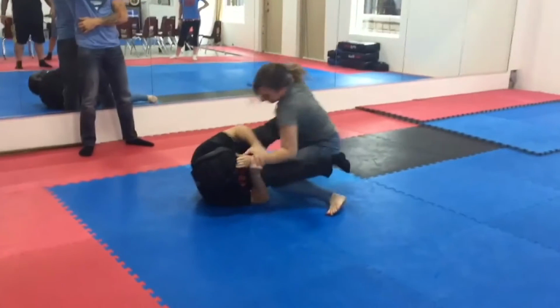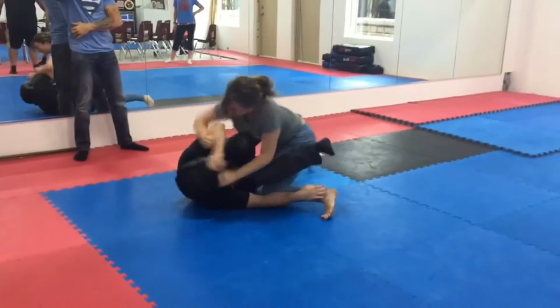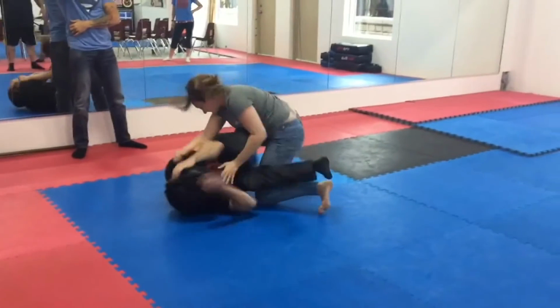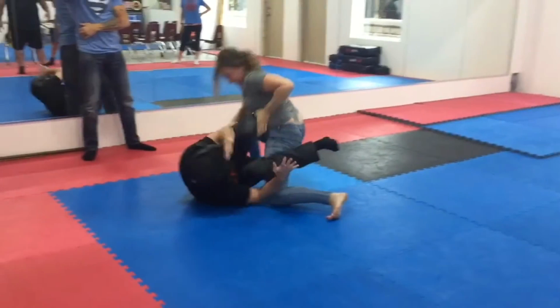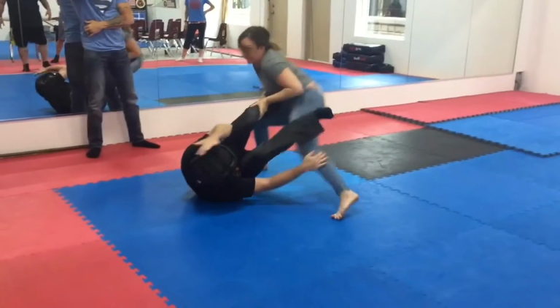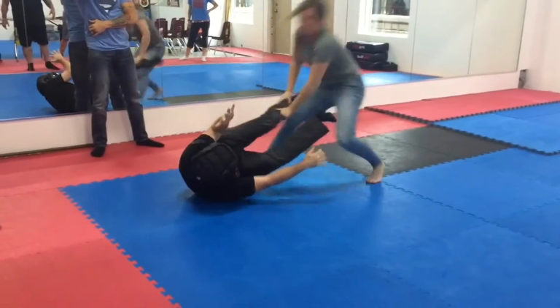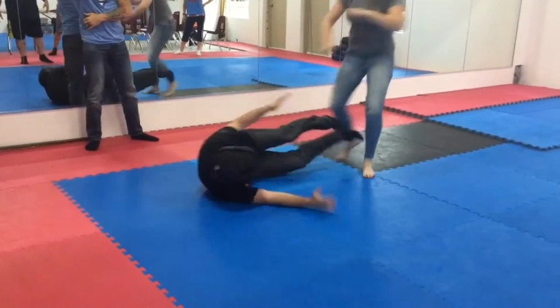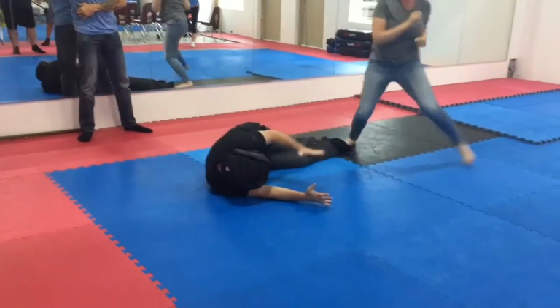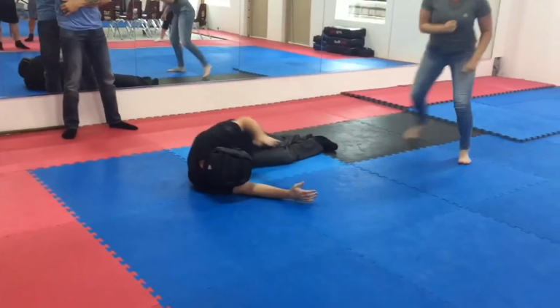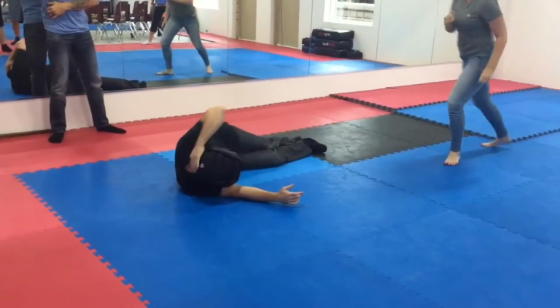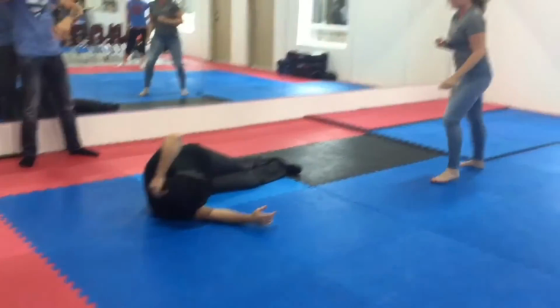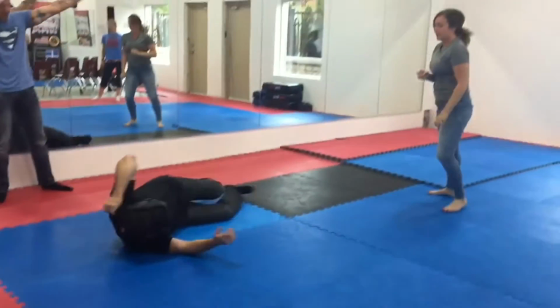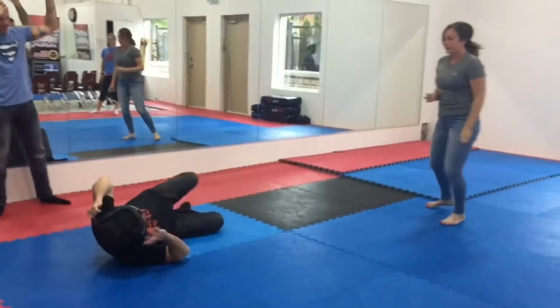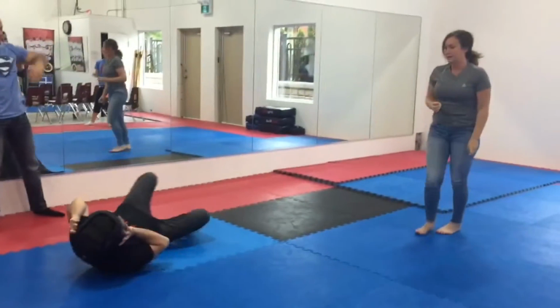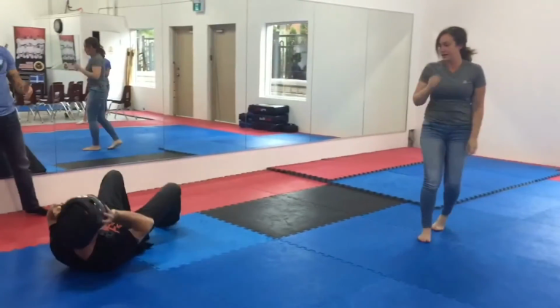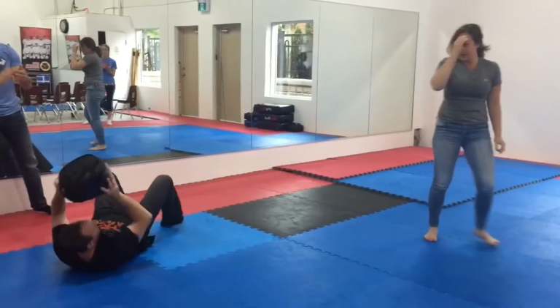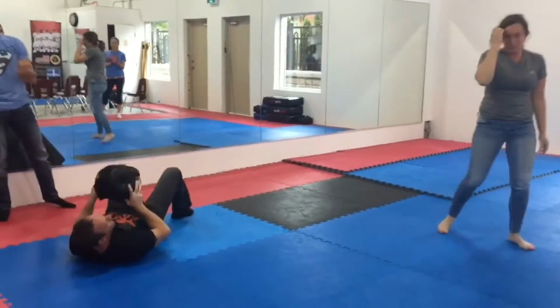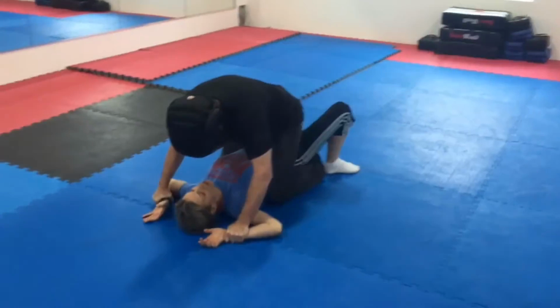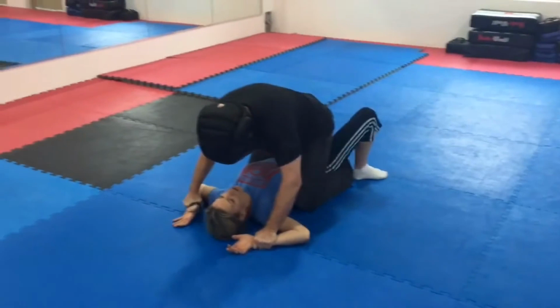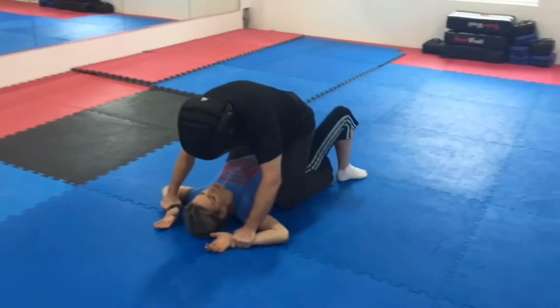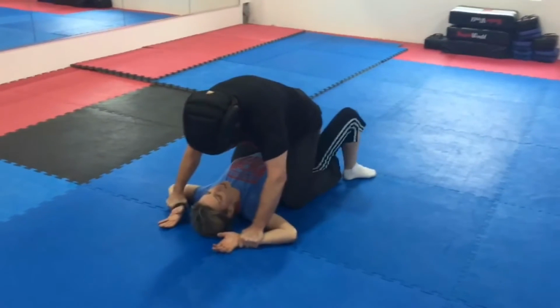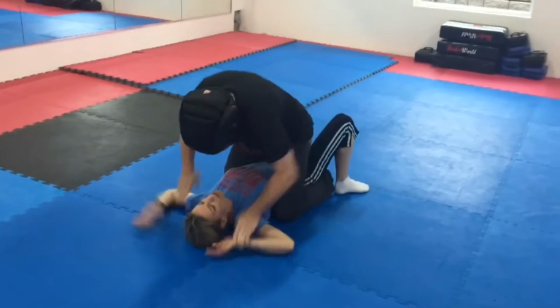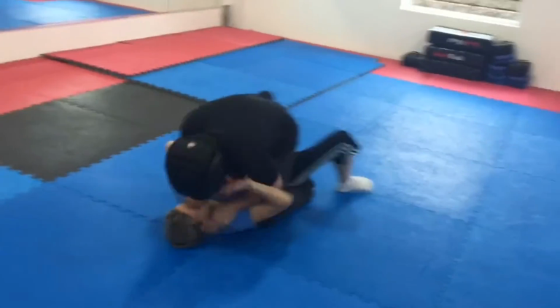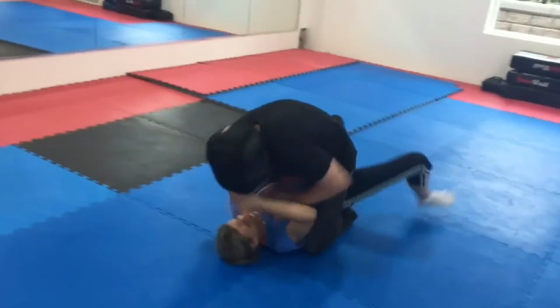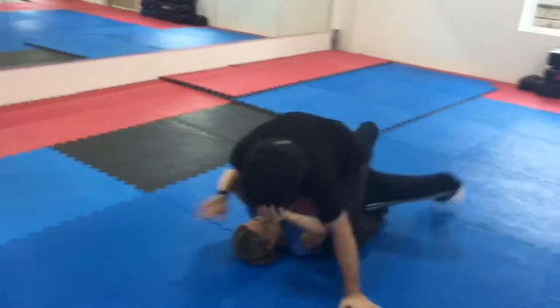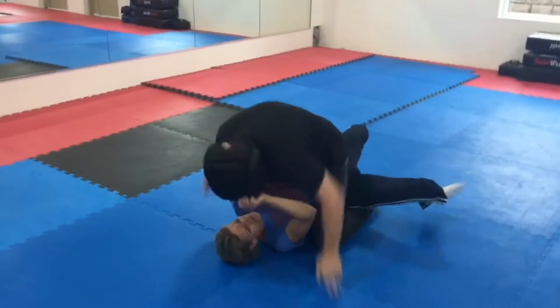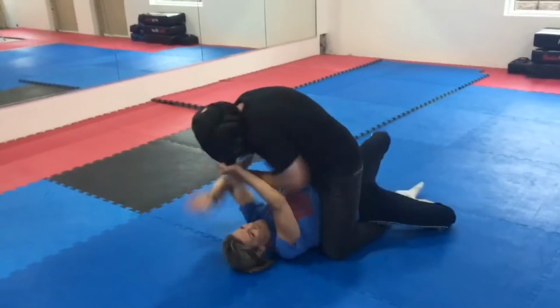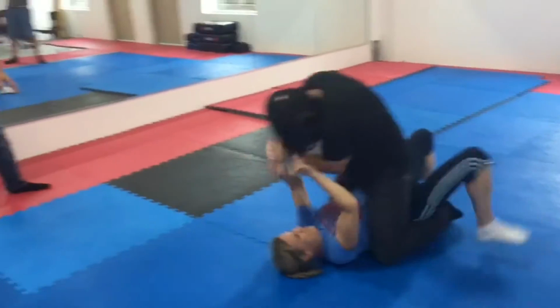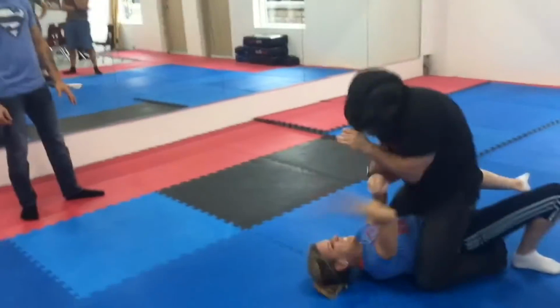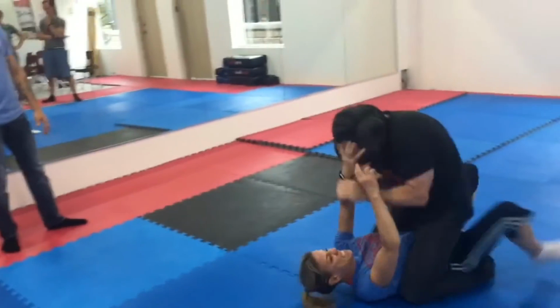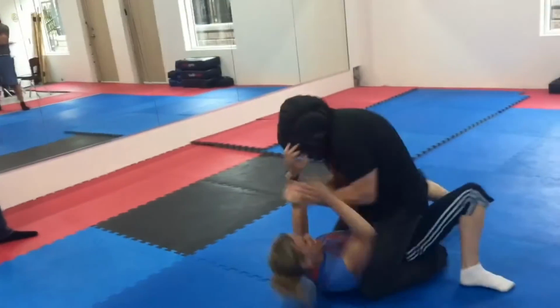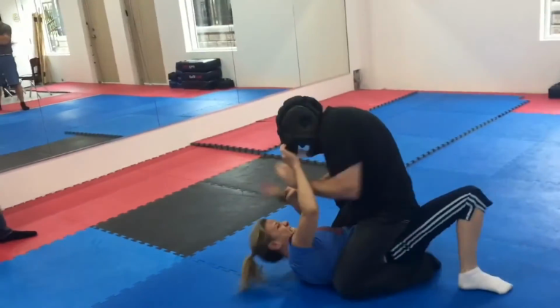Nice head box! Woo! Okay, flat on the ground. There you go, that's it! There you go, don't stop, don't stop!